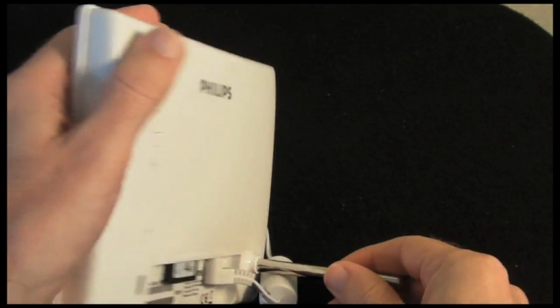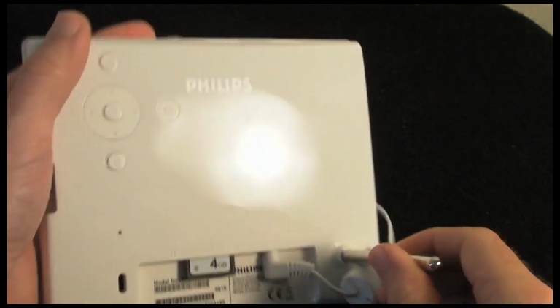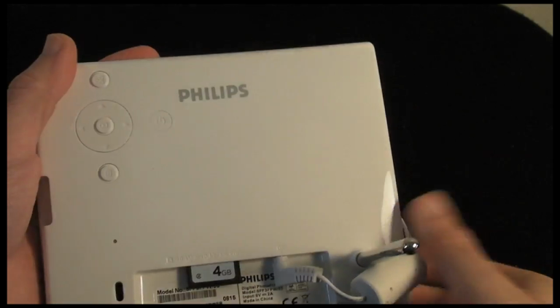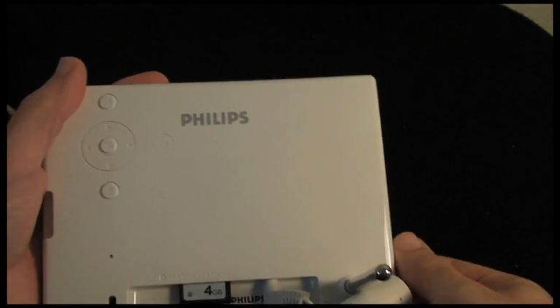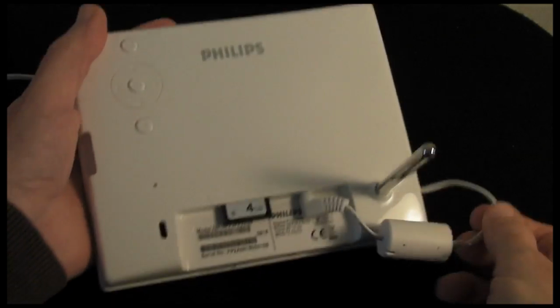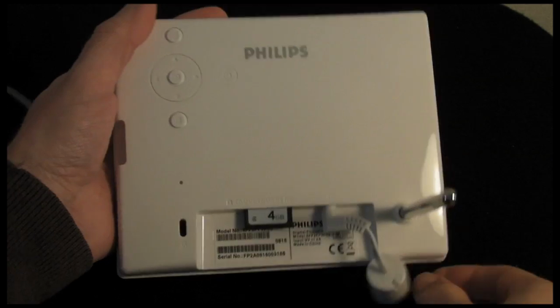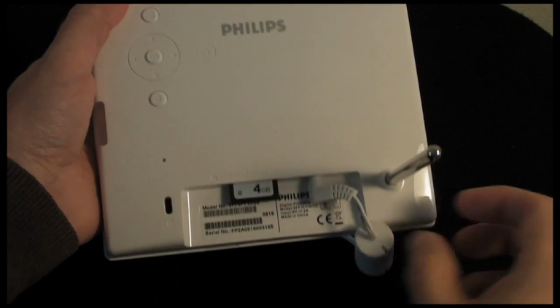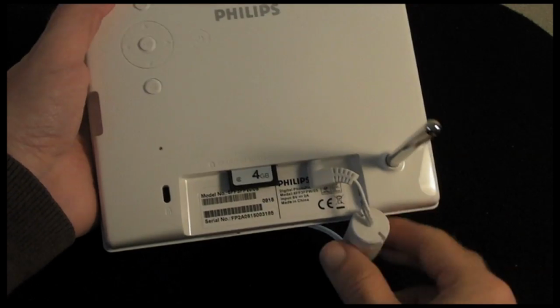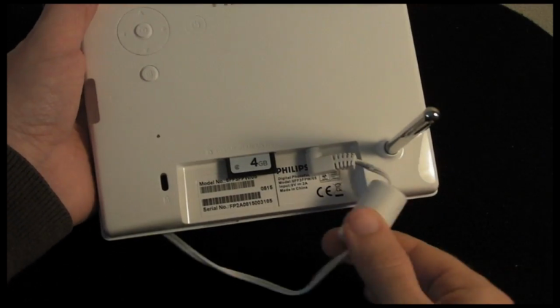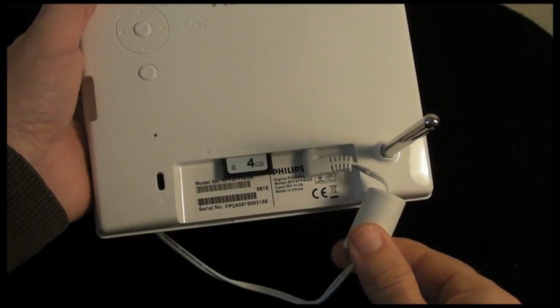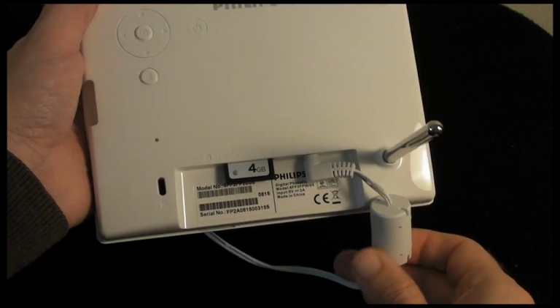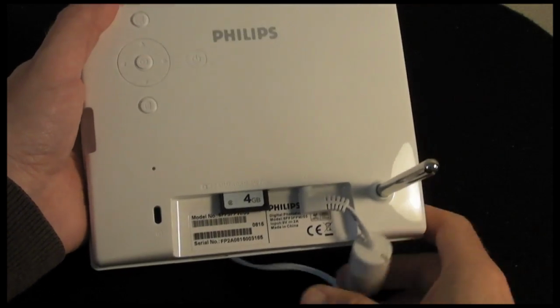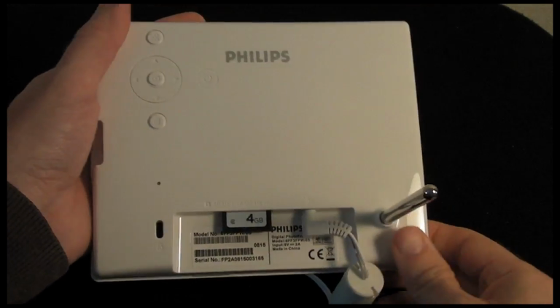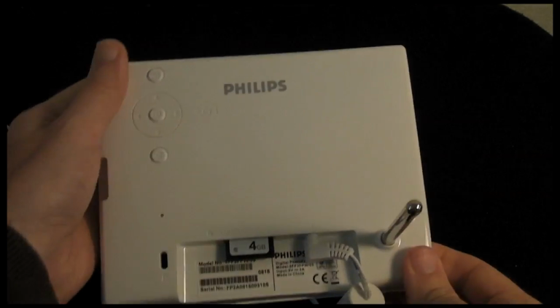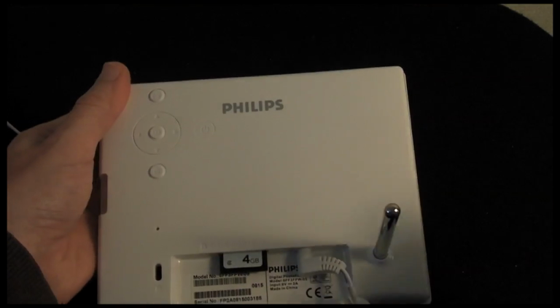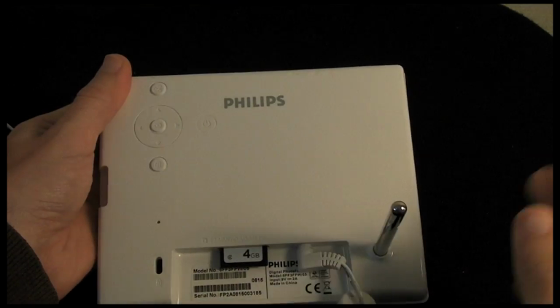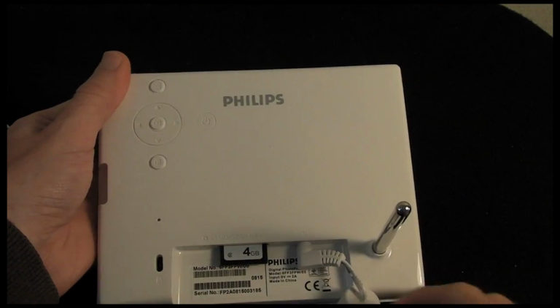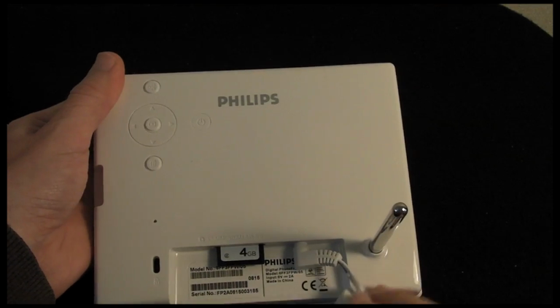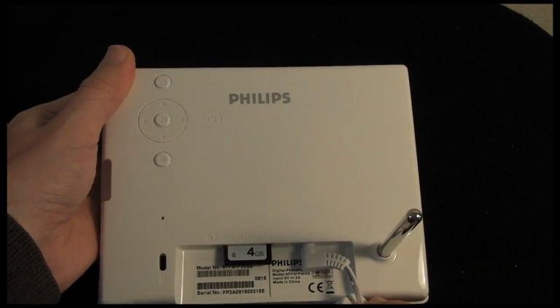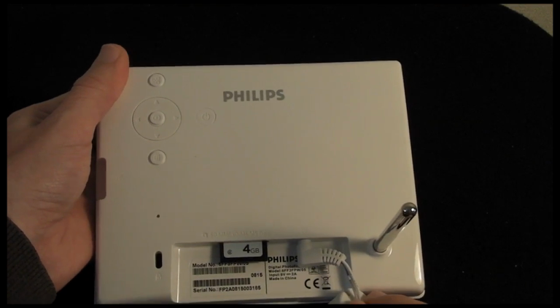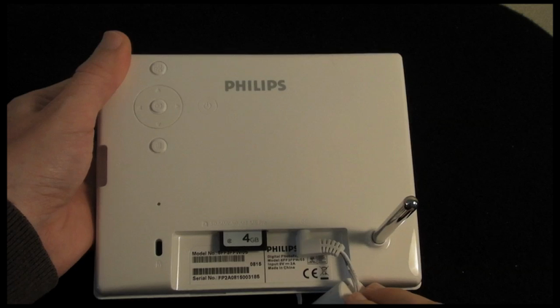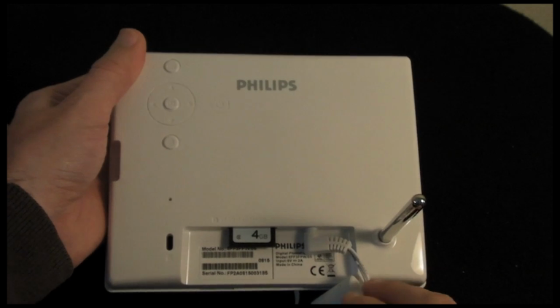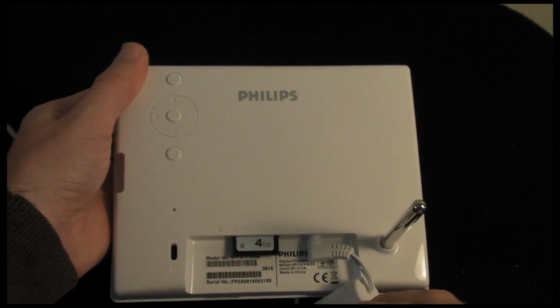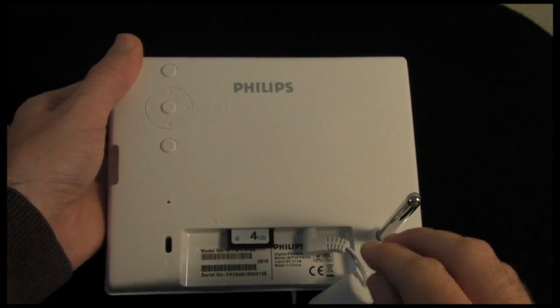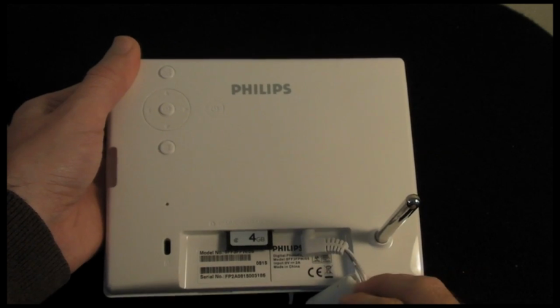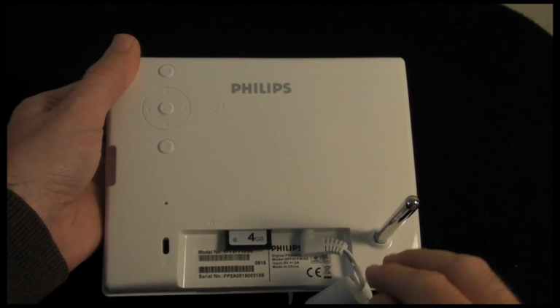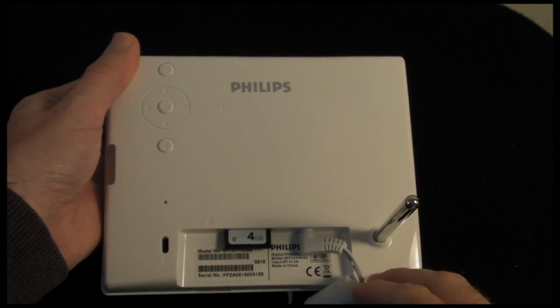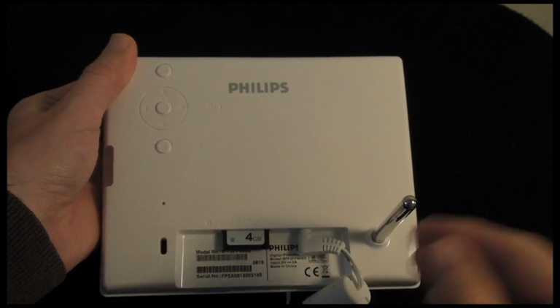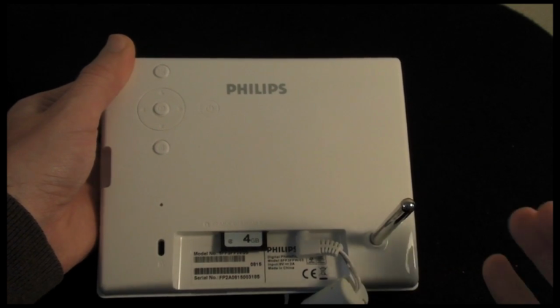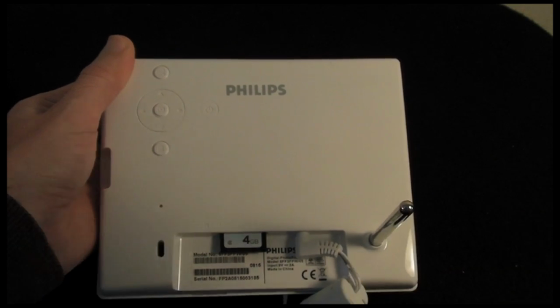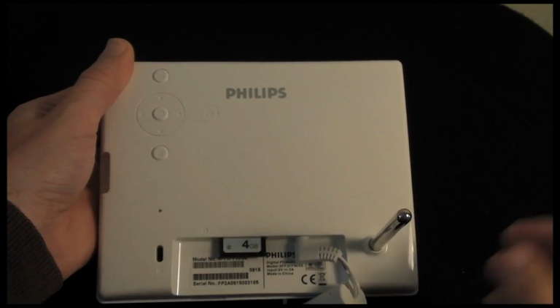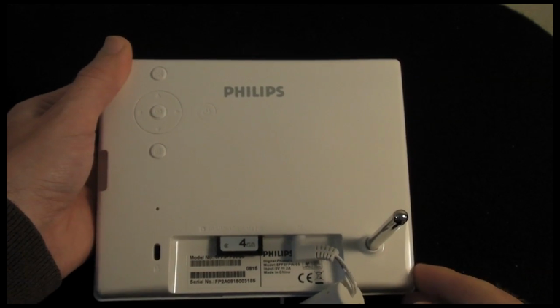Let's take a look around the back. As you can see I have already got the frame plugged into the mains. It is not battery operated at all, so it does need to be plugged in. They supply a 3-pin UK power adapter with the product.